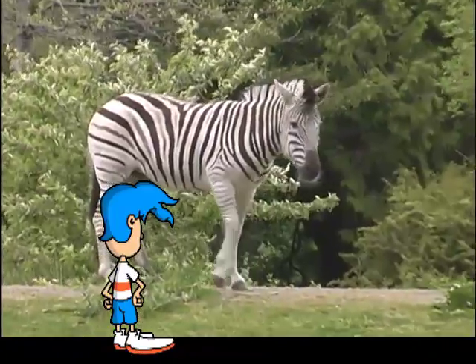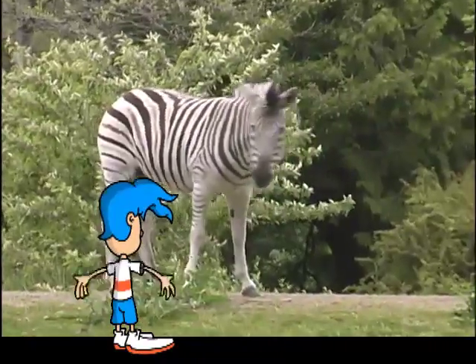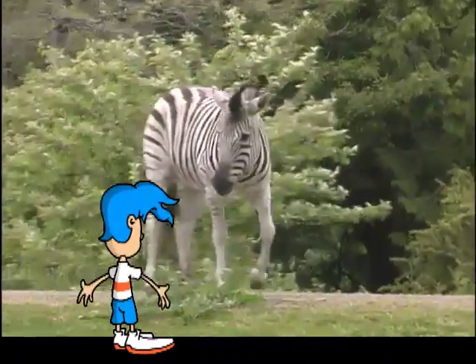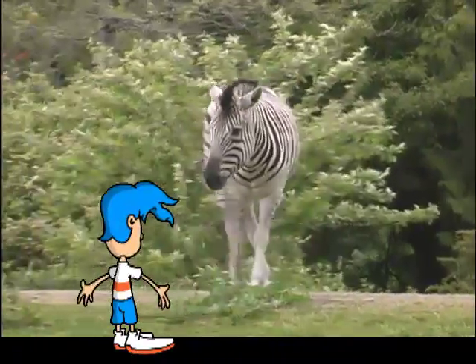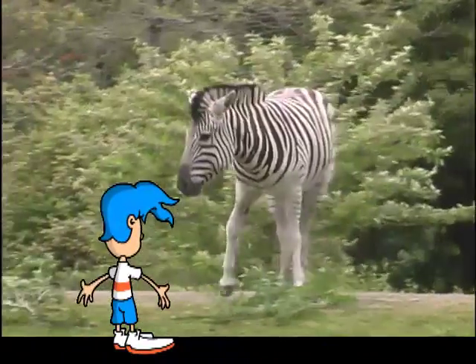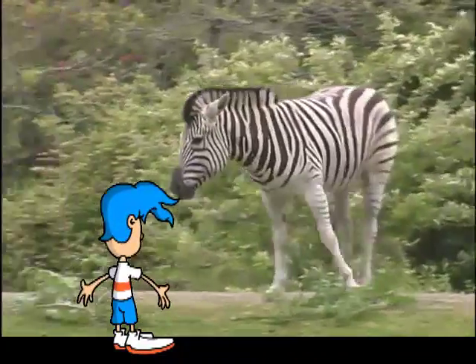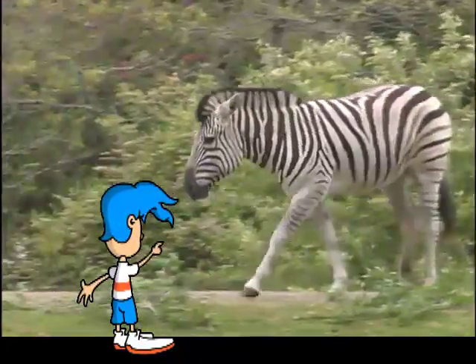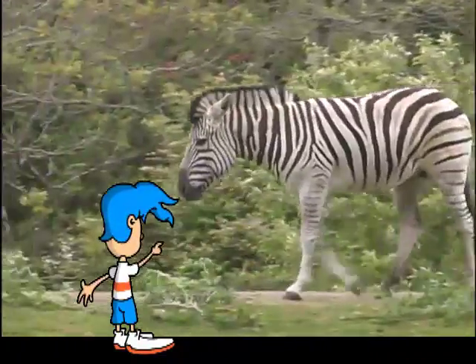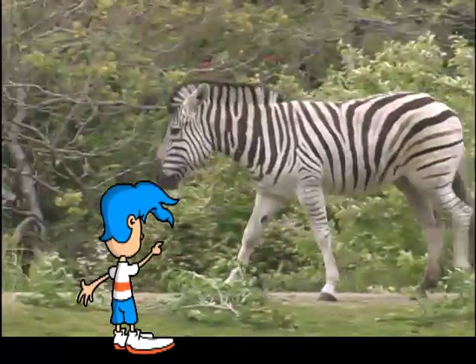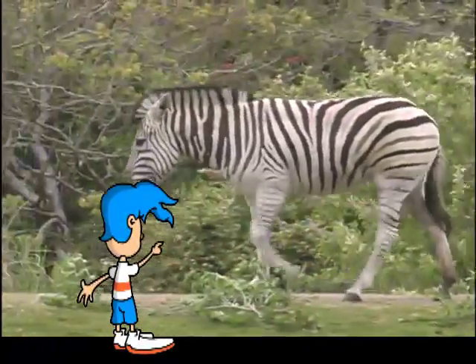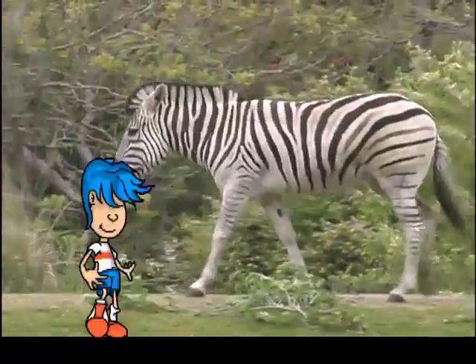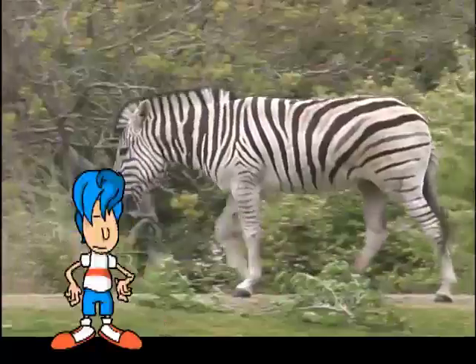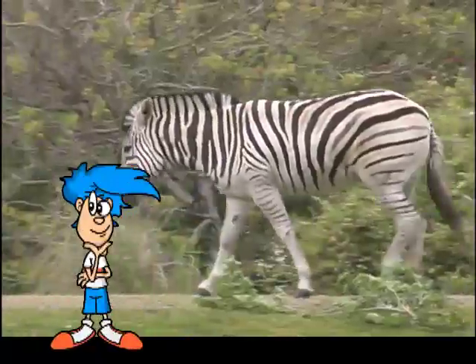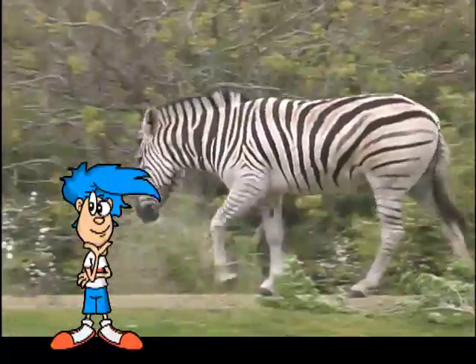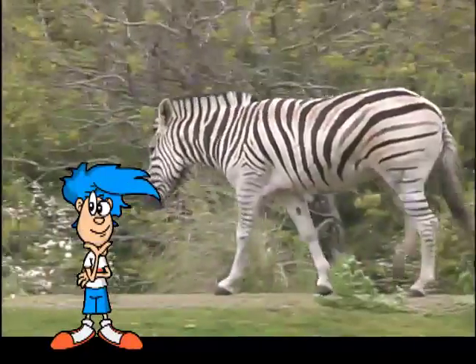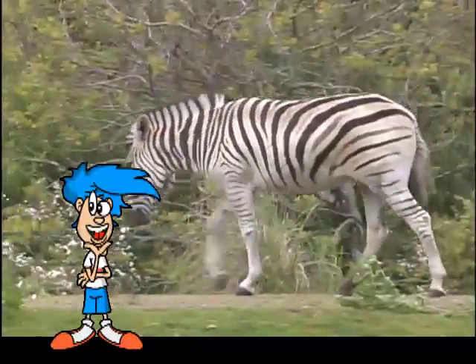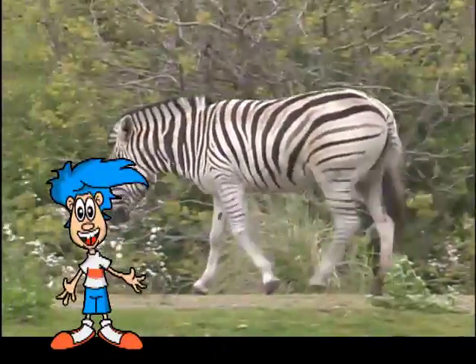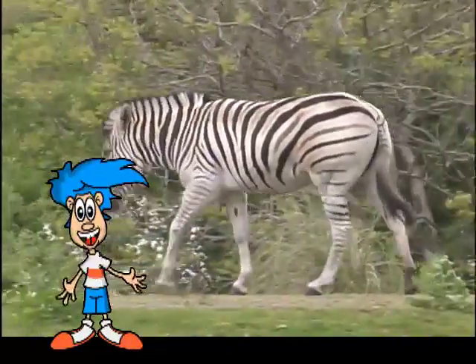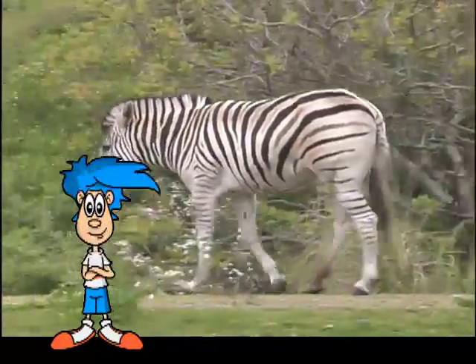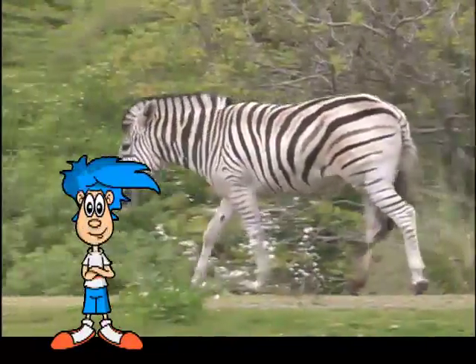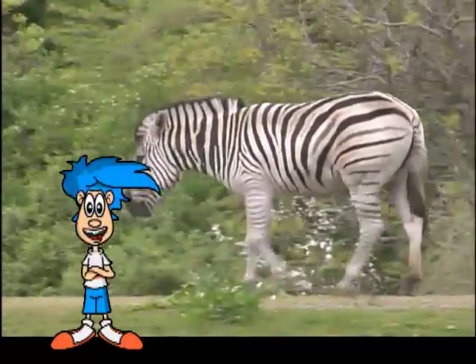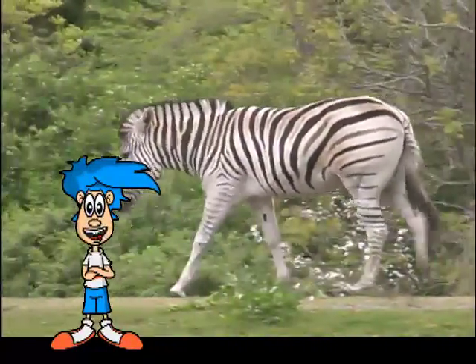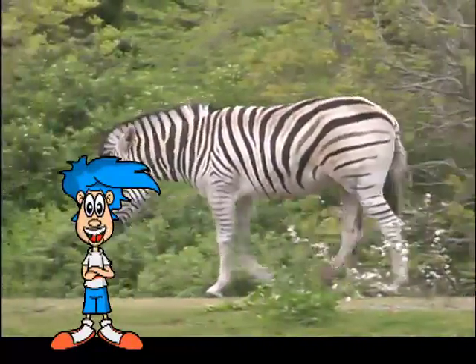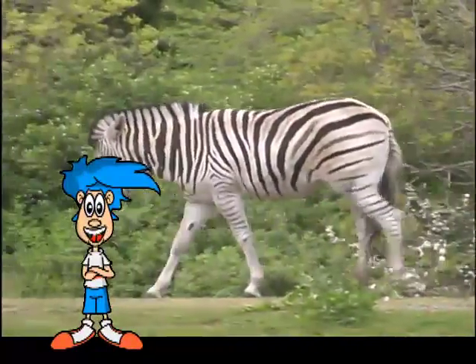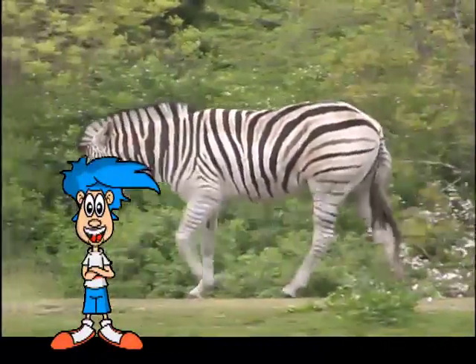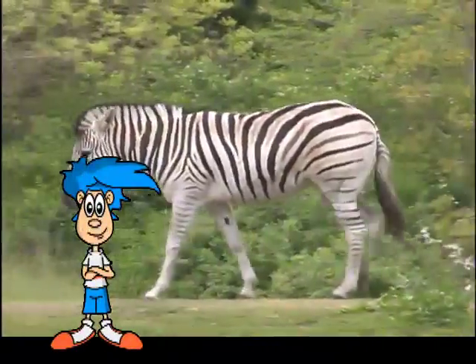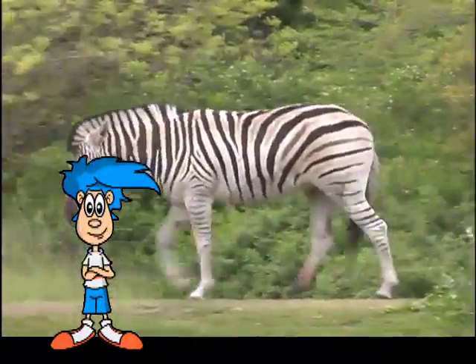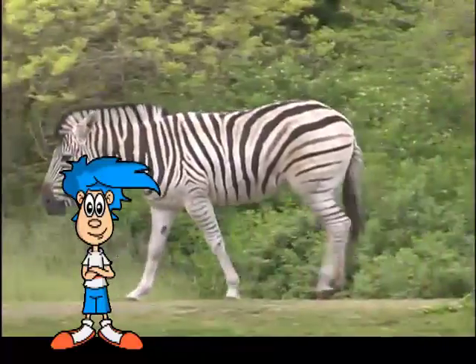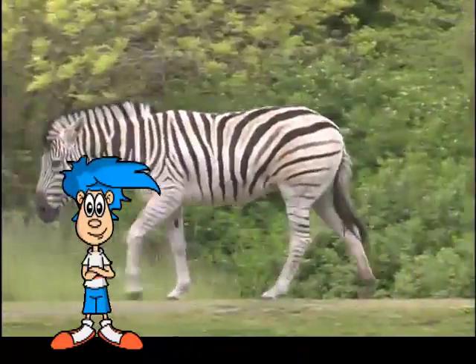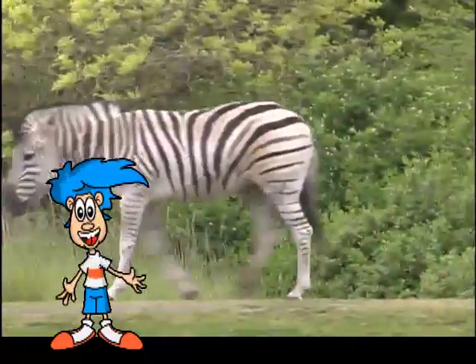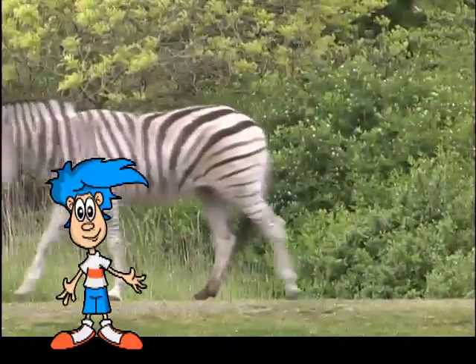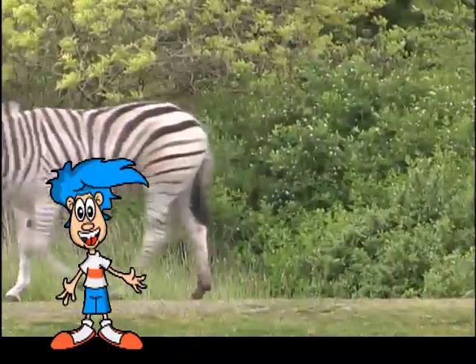Wait a minute, the zebra certainly looks like a horse, doesn't it? Well, it just so happens the zebra is part of the same family as the horse.